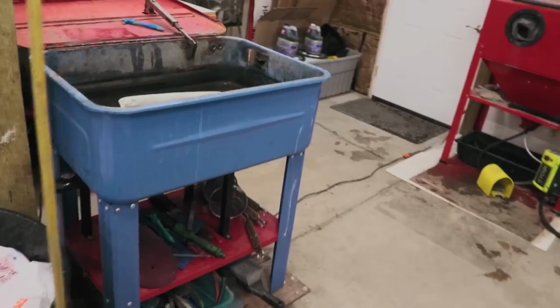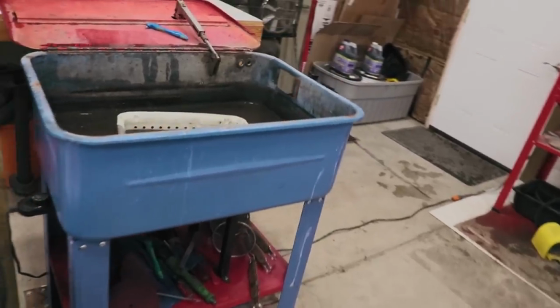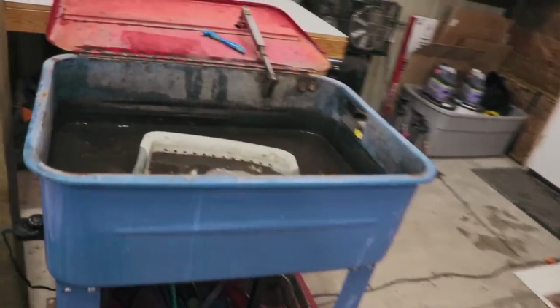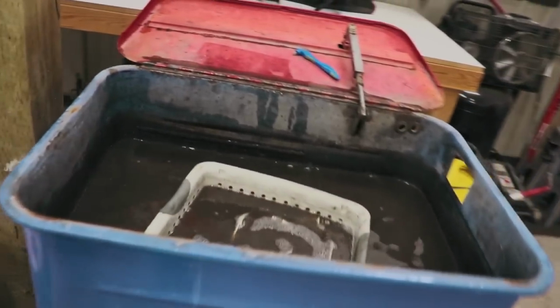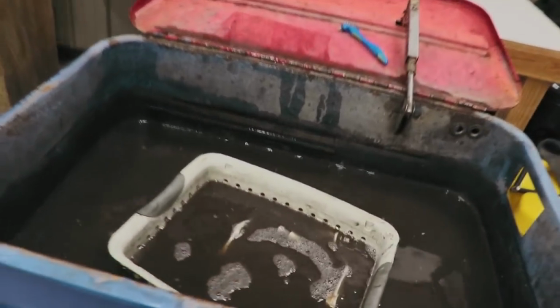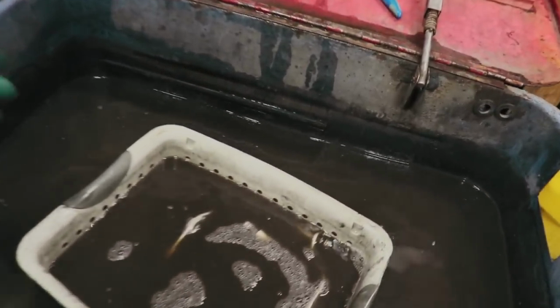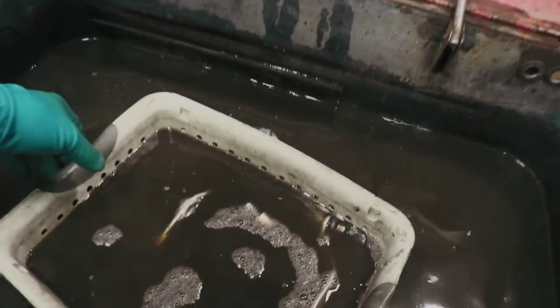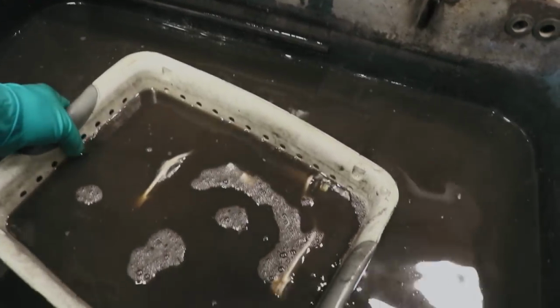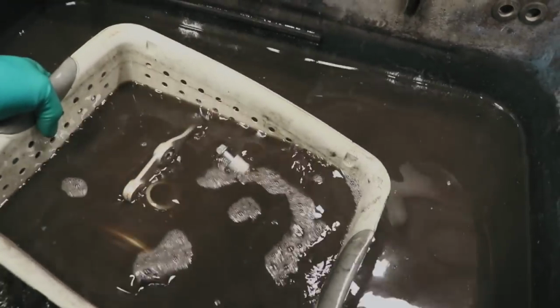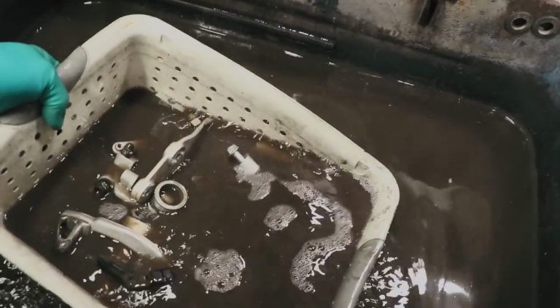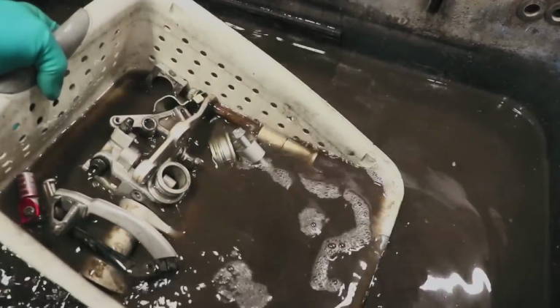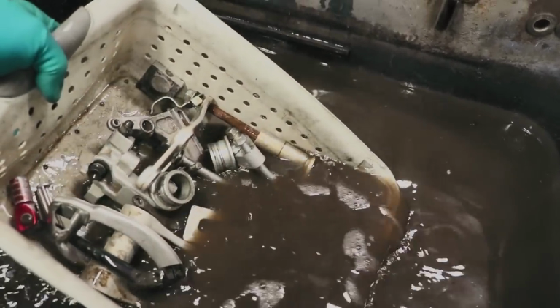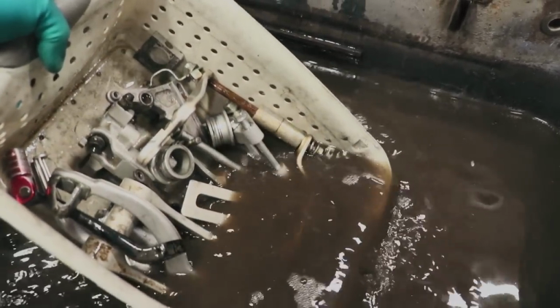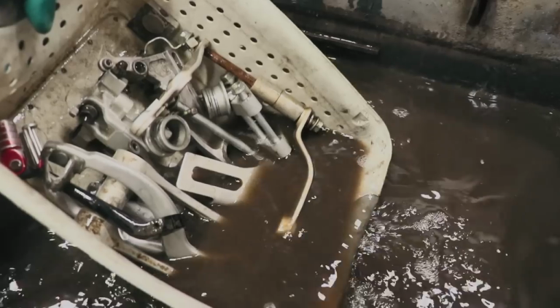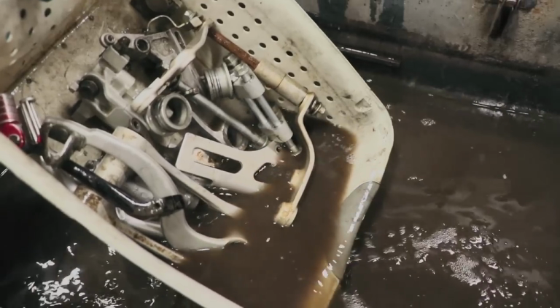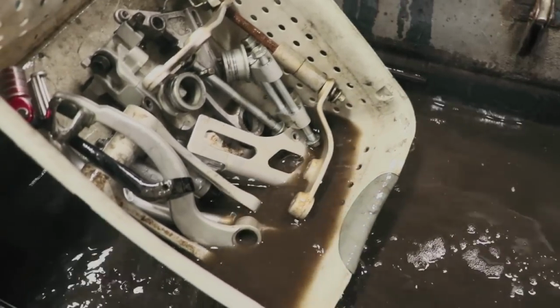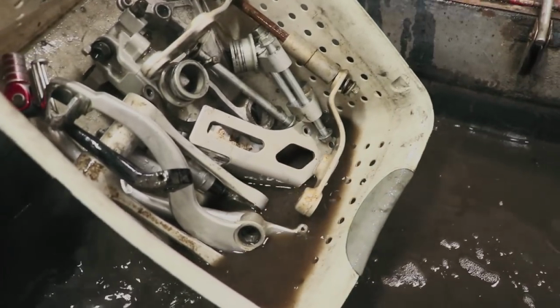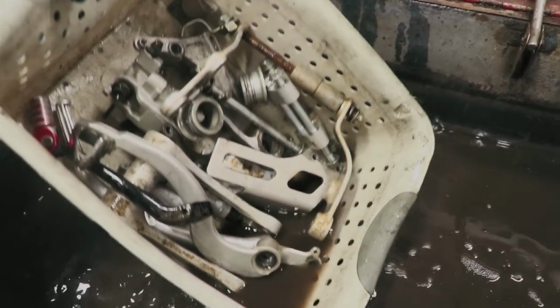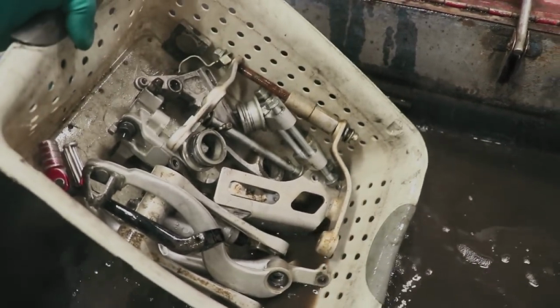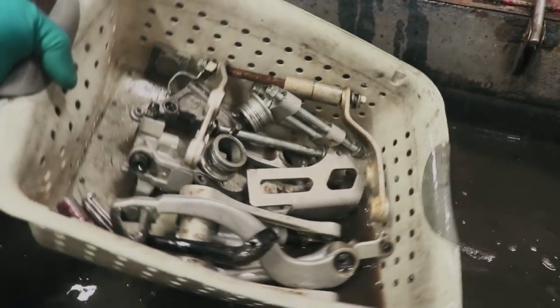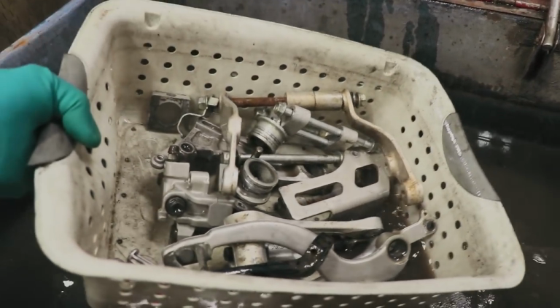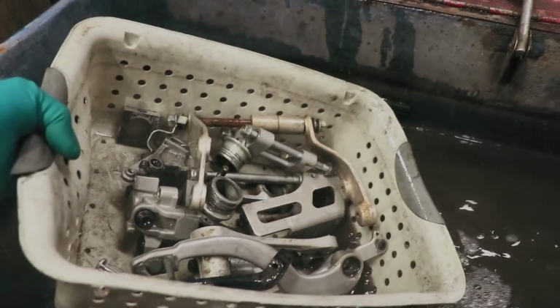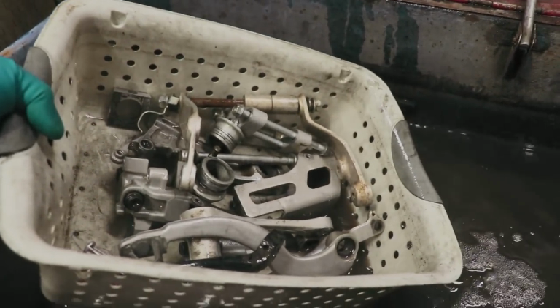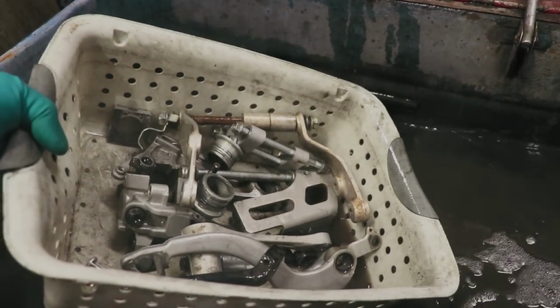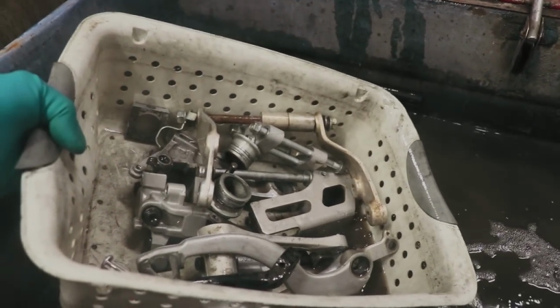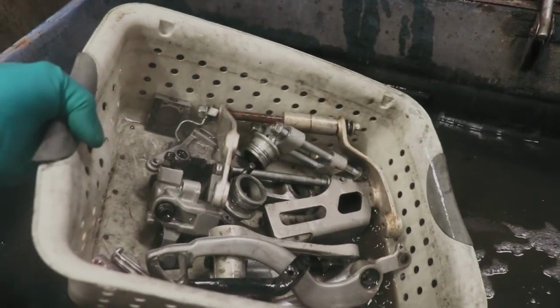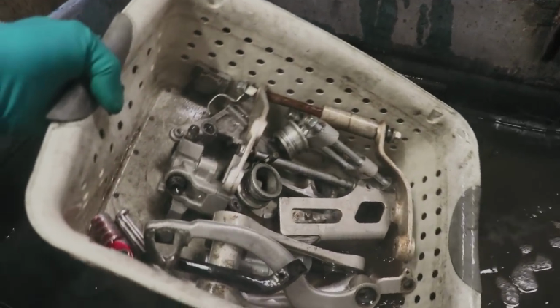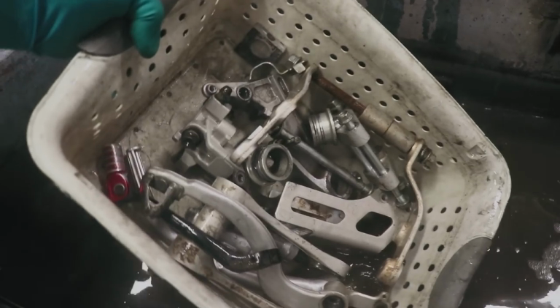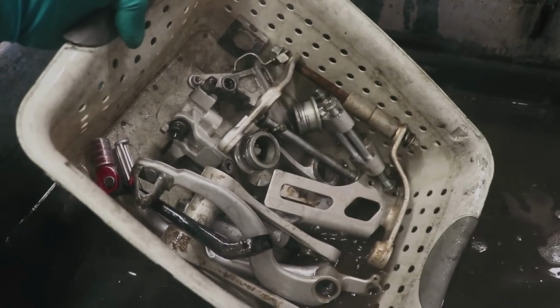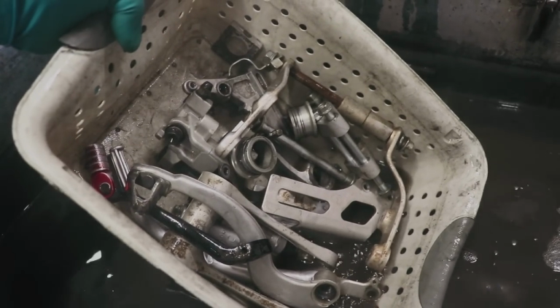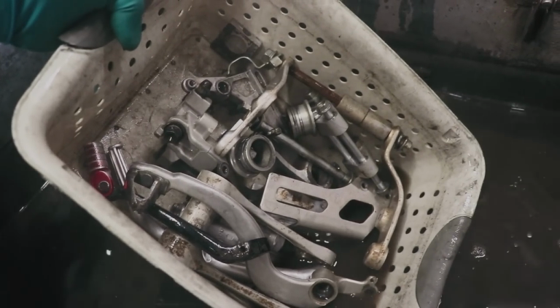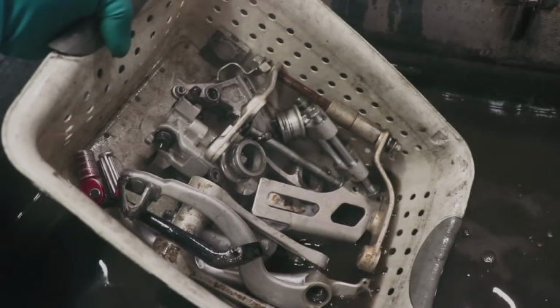As for the rest of the parts, I've had them soaking in here and now it's time for pressure washing. The process is exactly the same — pressure wash them, and then whatever needs mag wheel cleaning, I'll freshen it up with that.